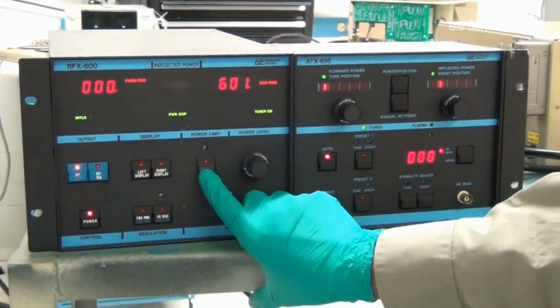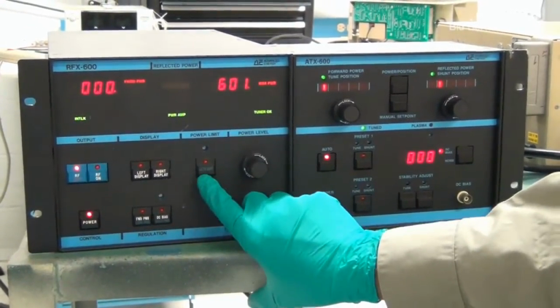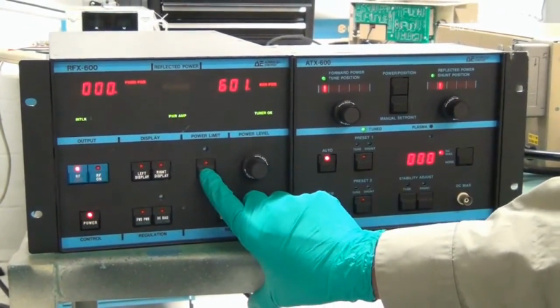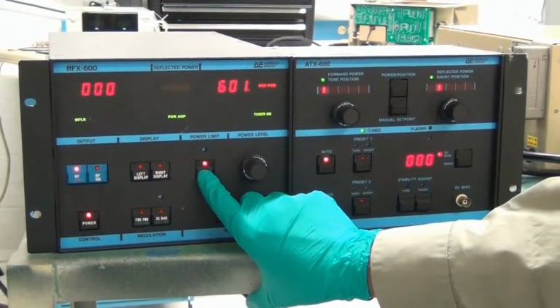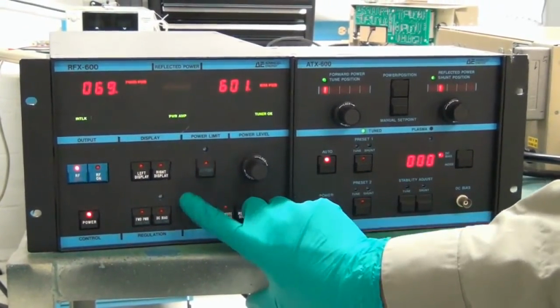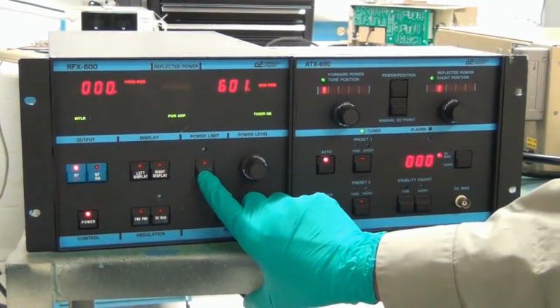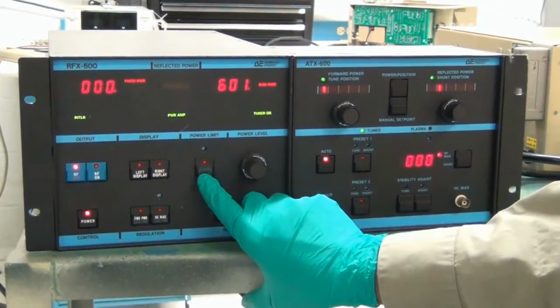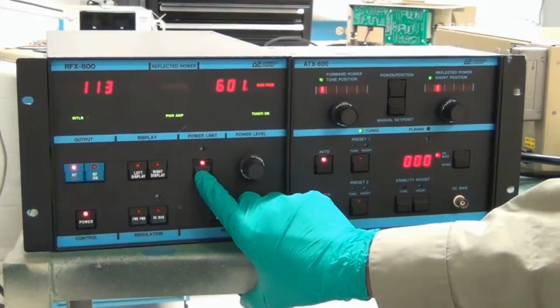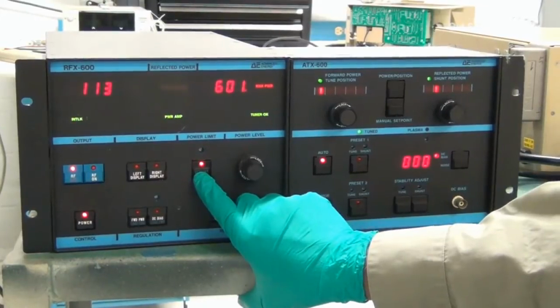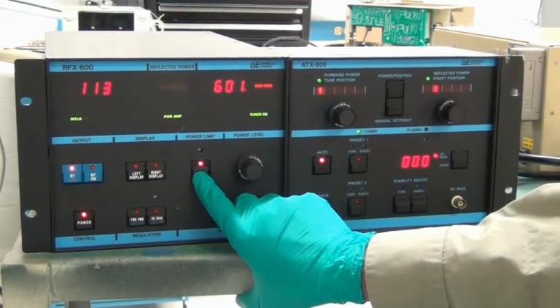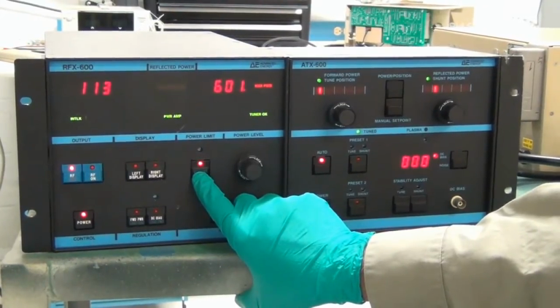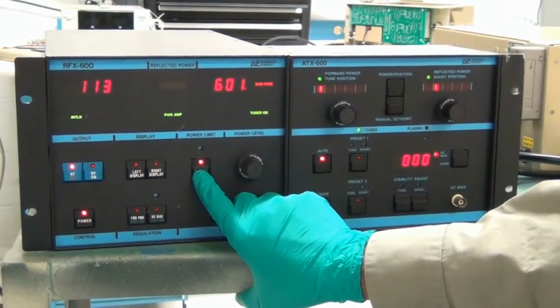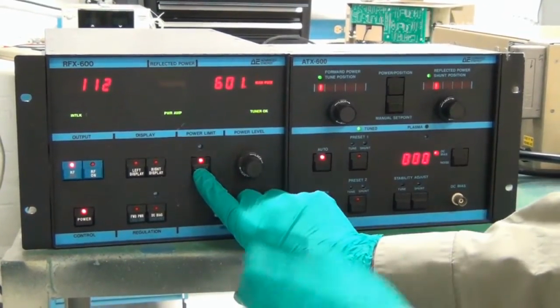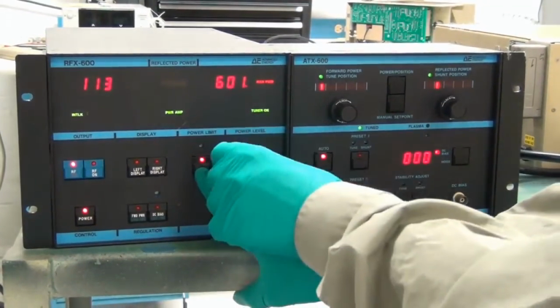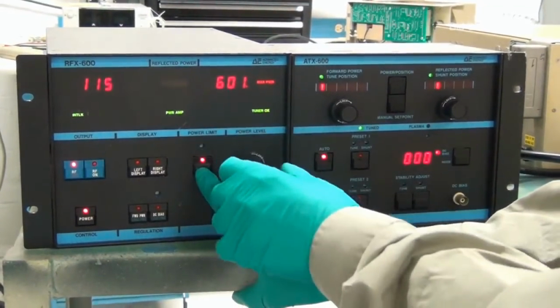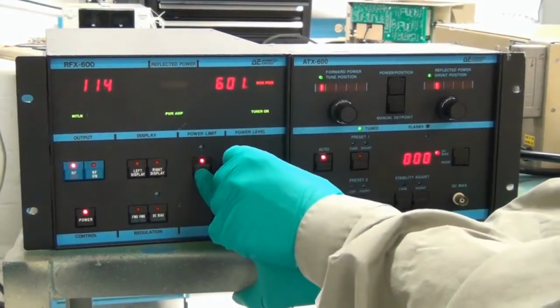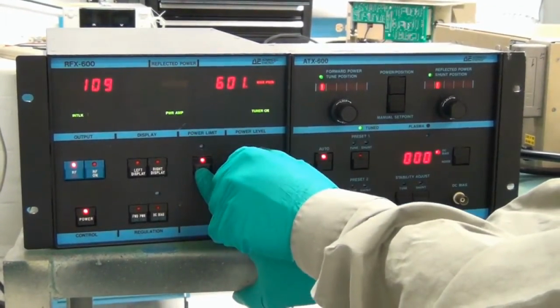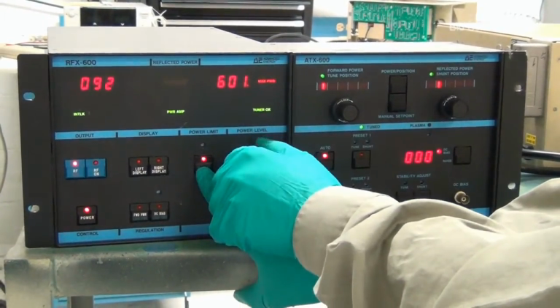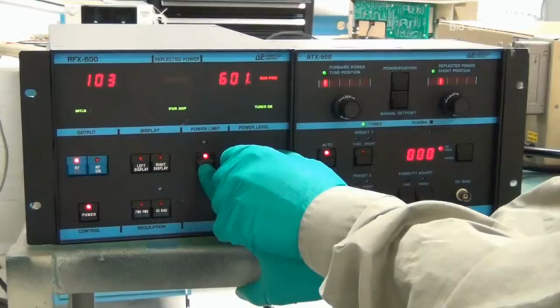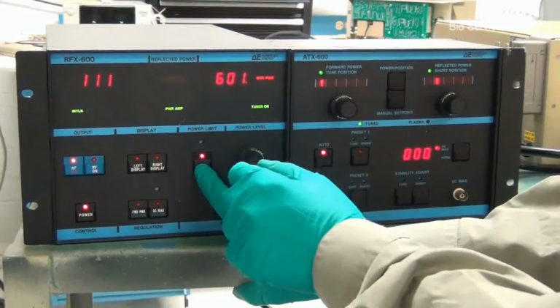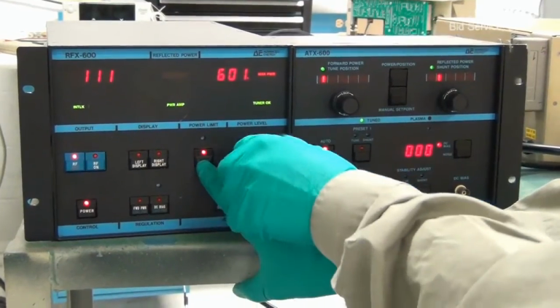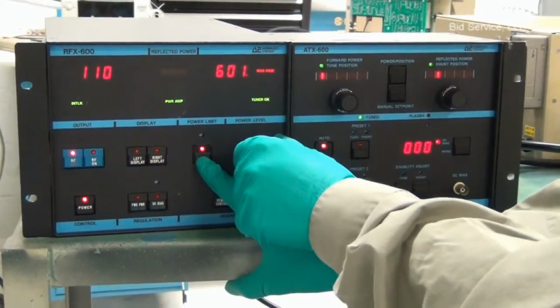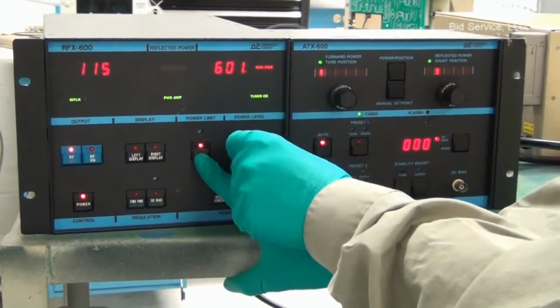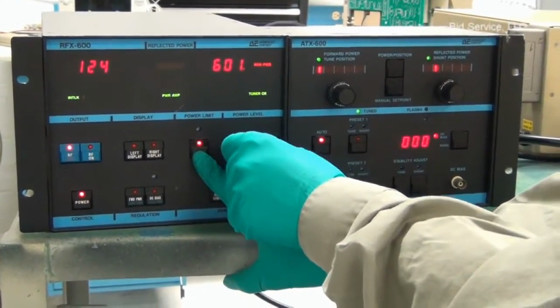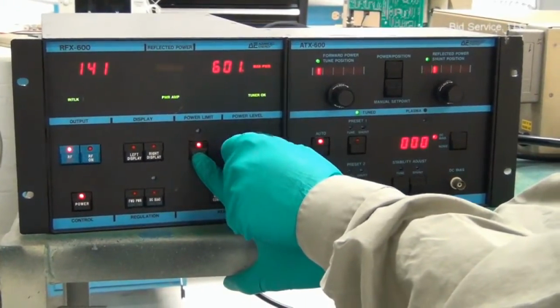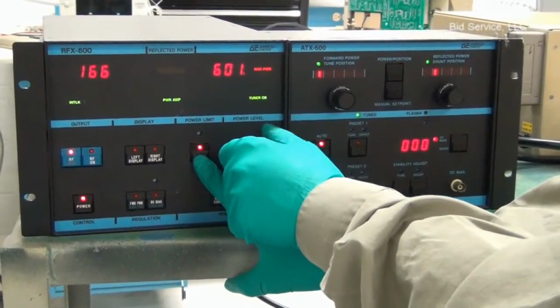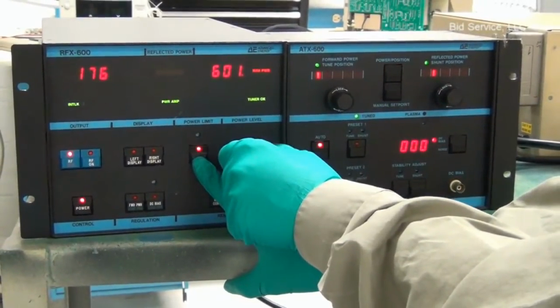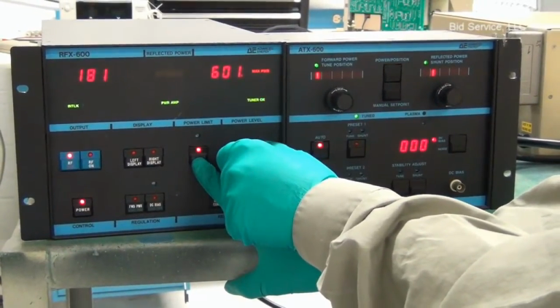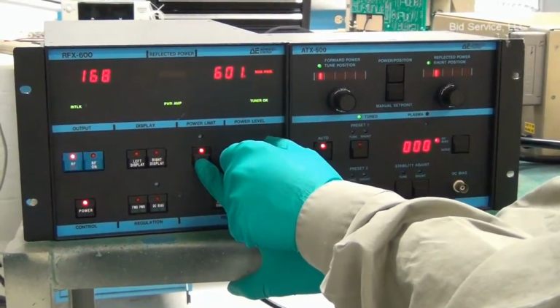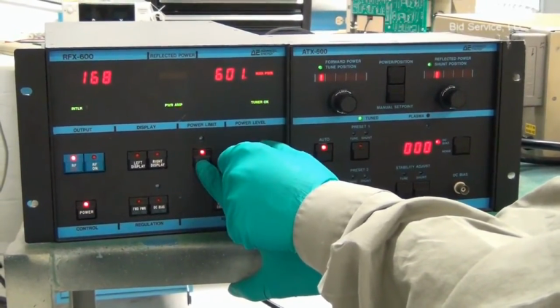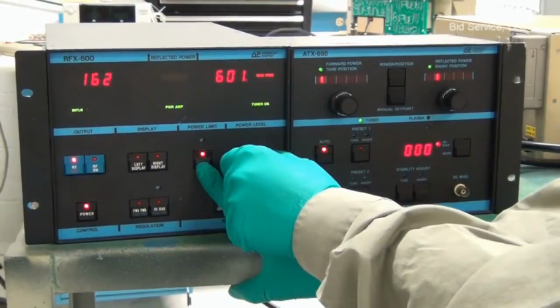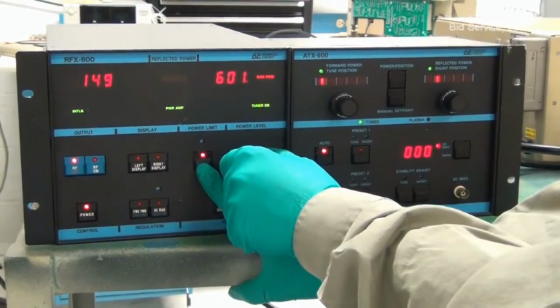And this is a set point switch. By pushing the switch and rotating the knob, you can adjust the set point to the desired level.